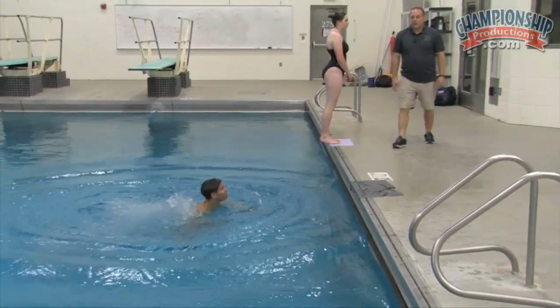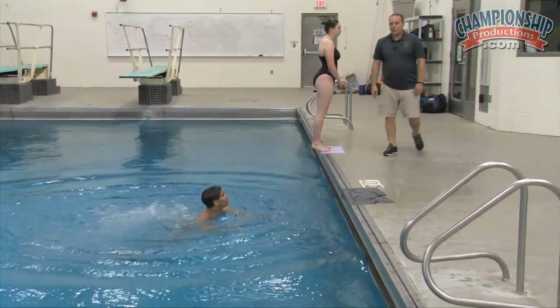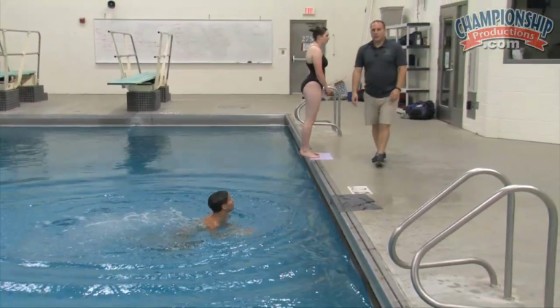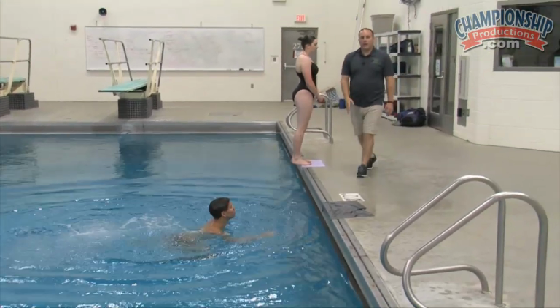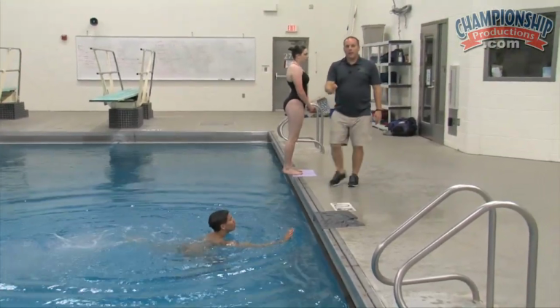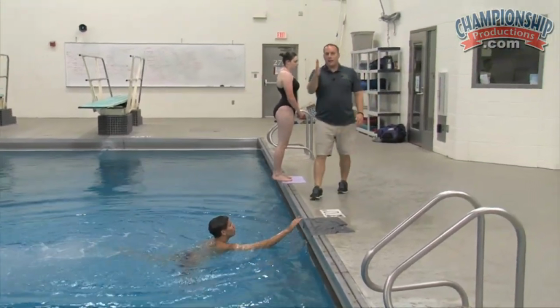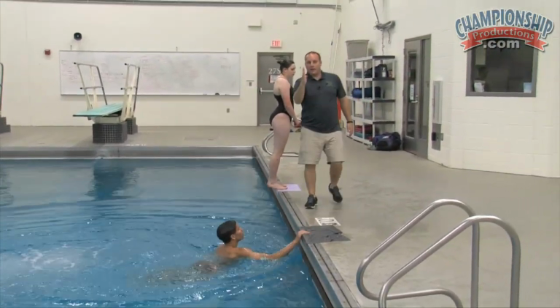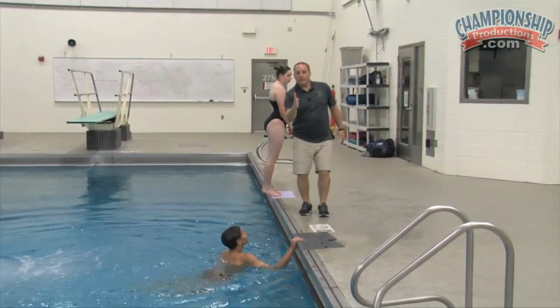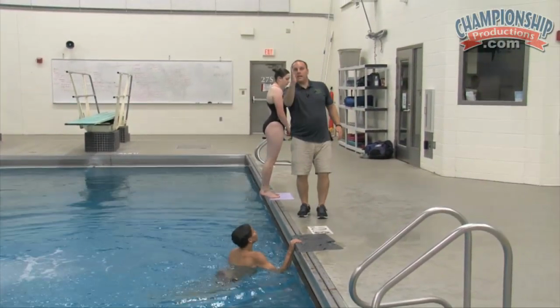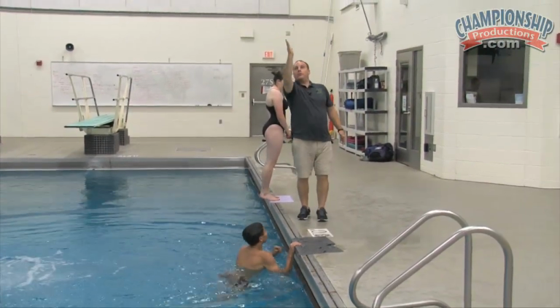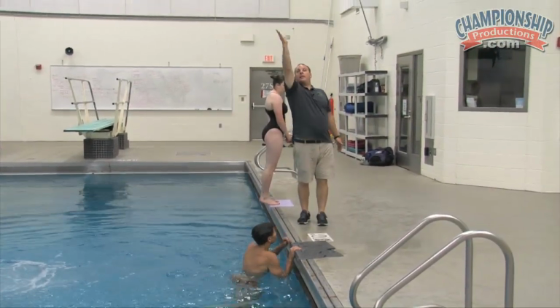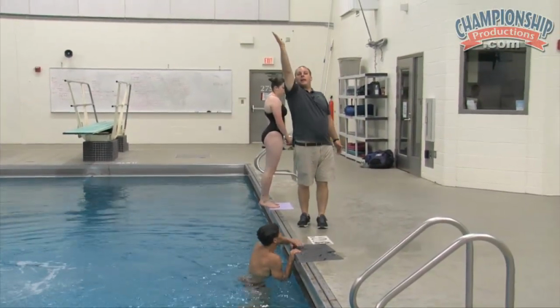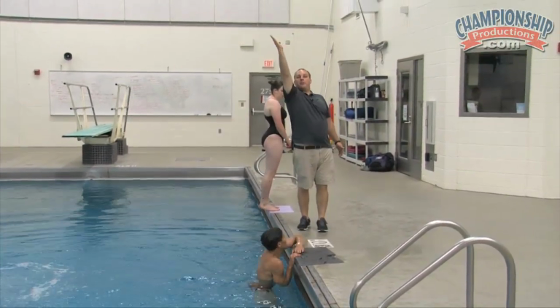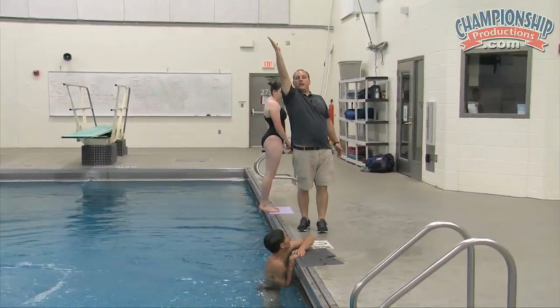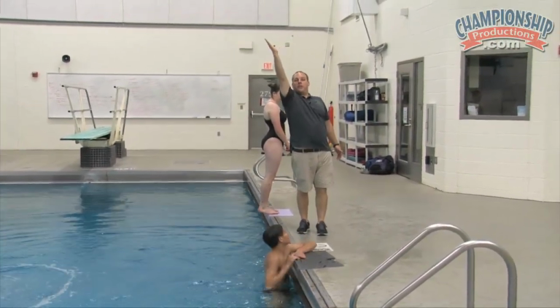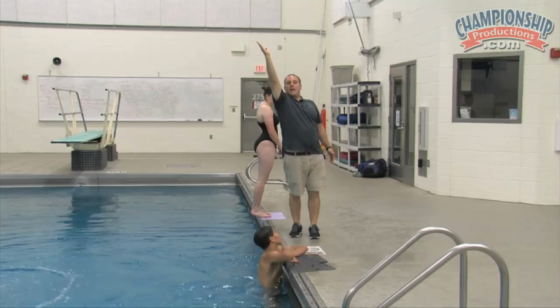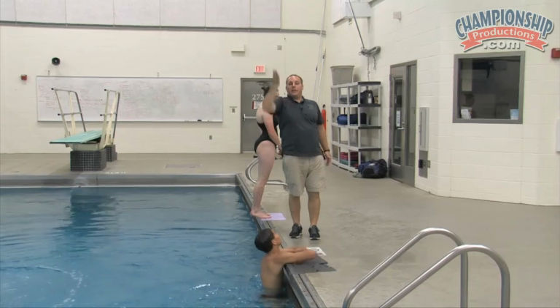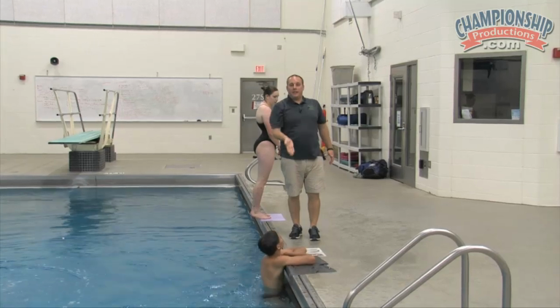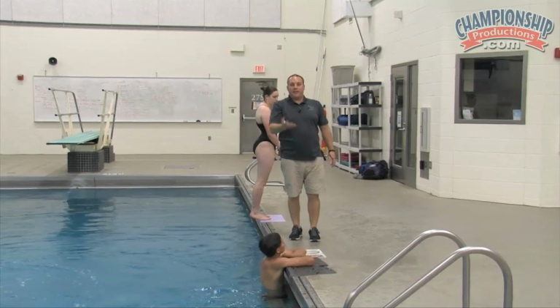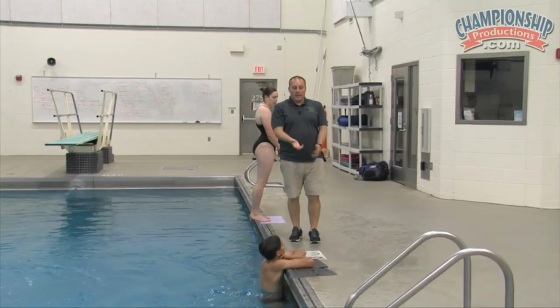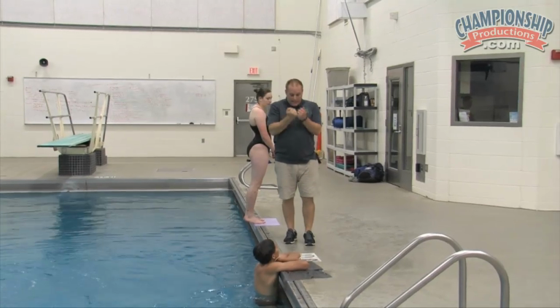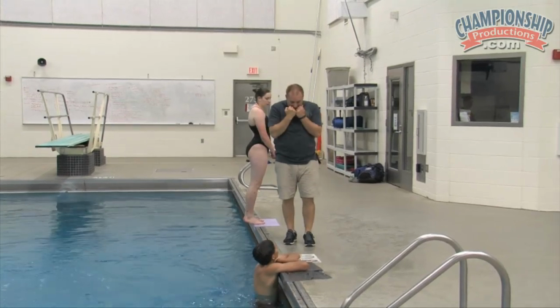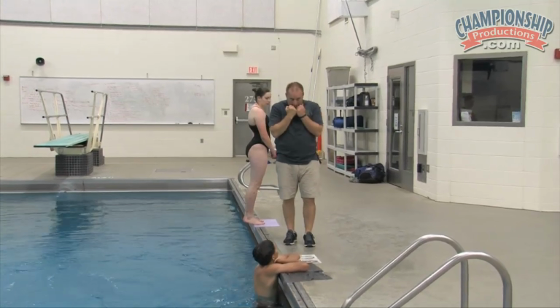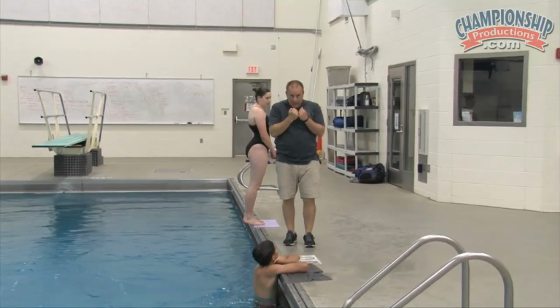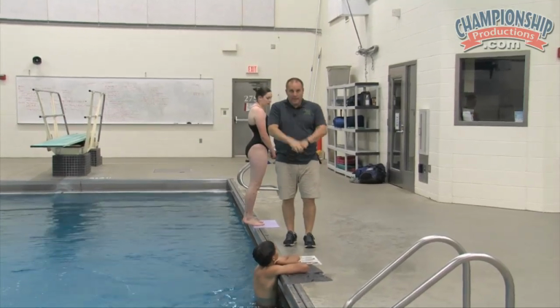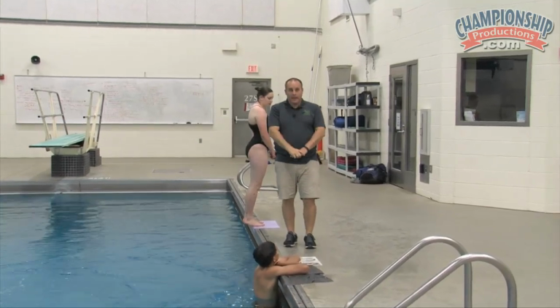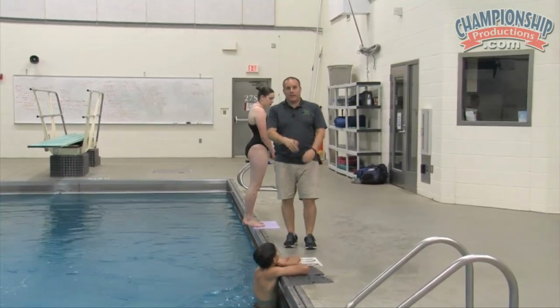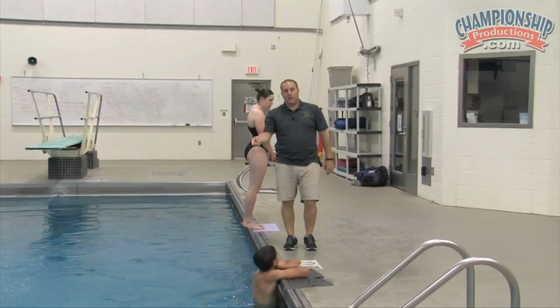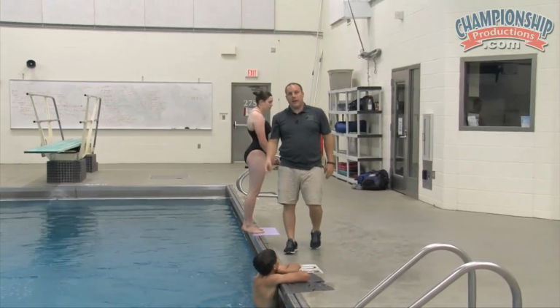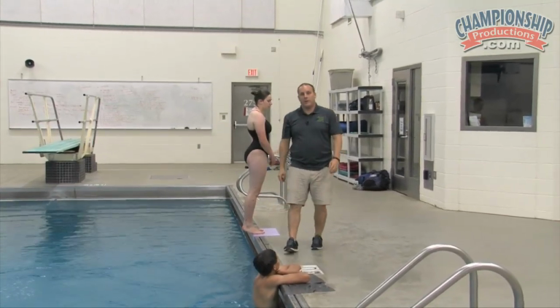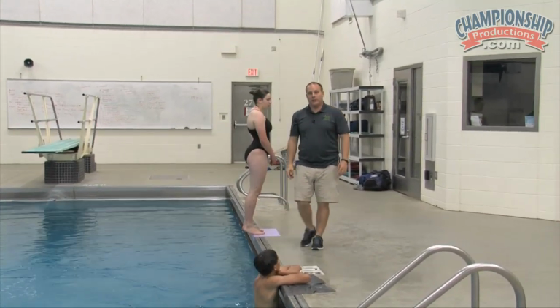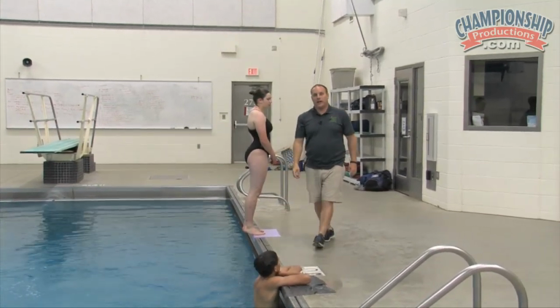What you really like about Nick there is he's establishing that upward direction first, lifting the feet, his head stays in, and then he kicks and looks back and reaches for that entry.